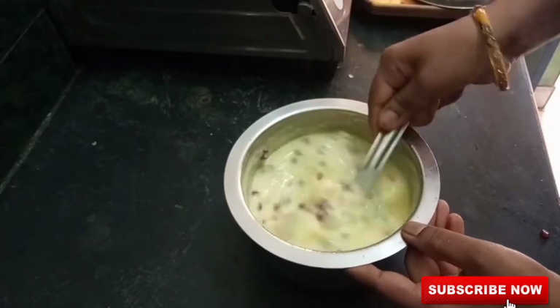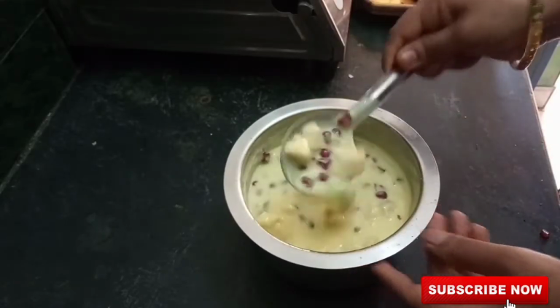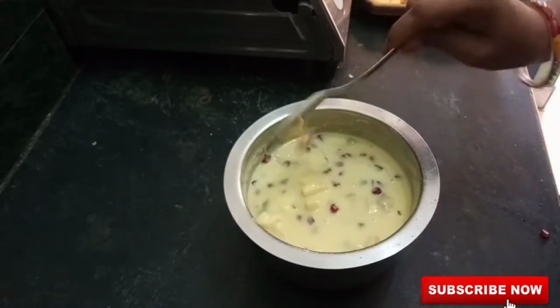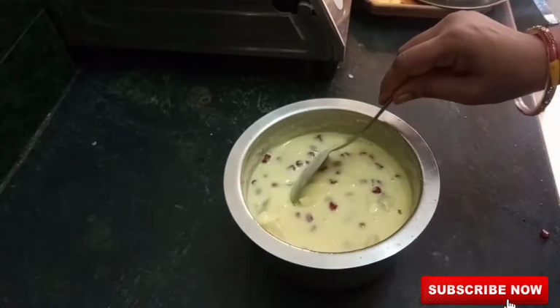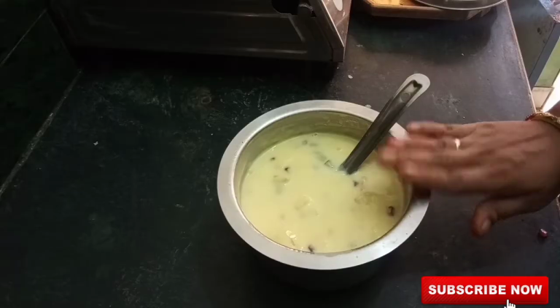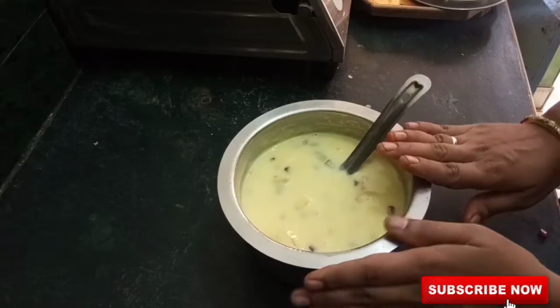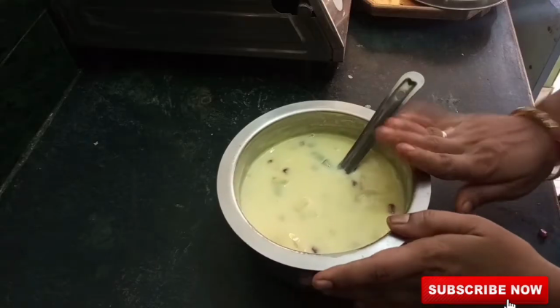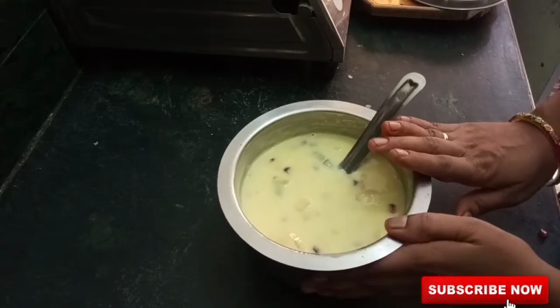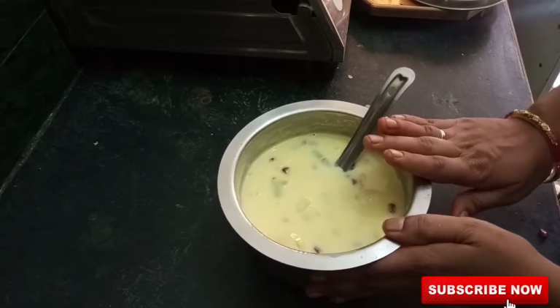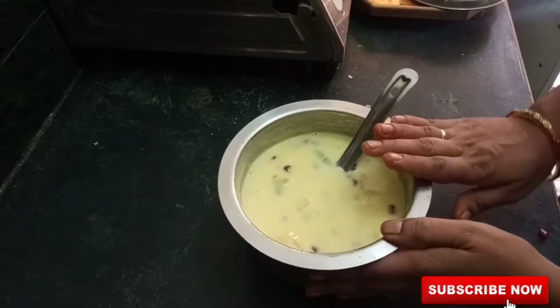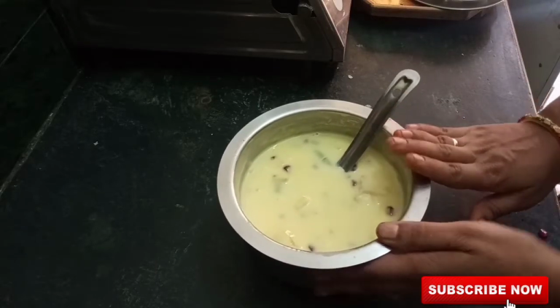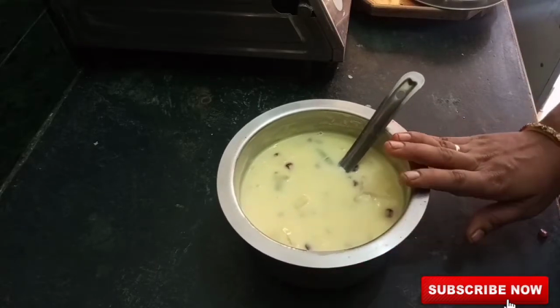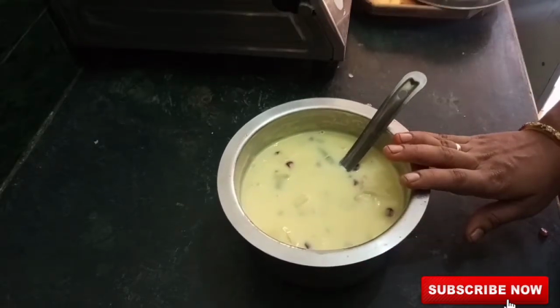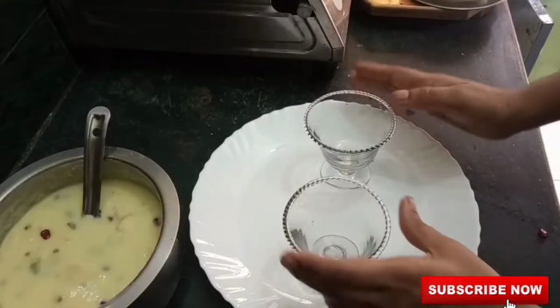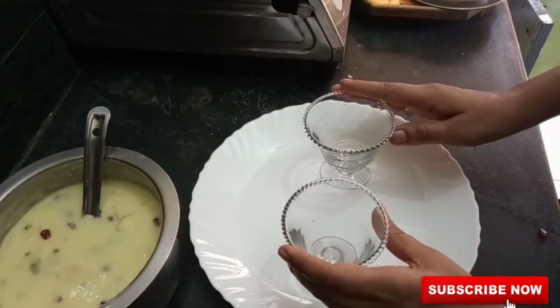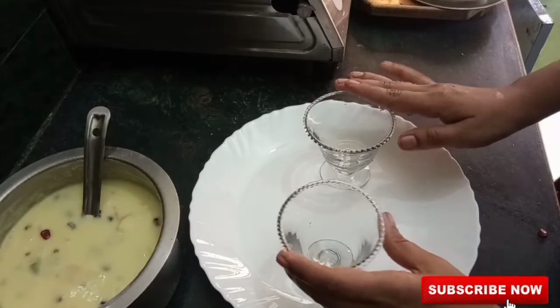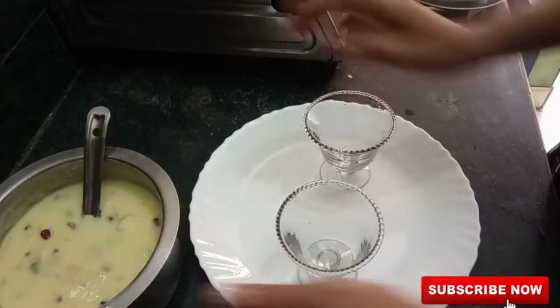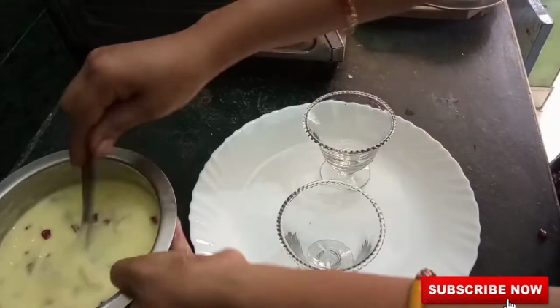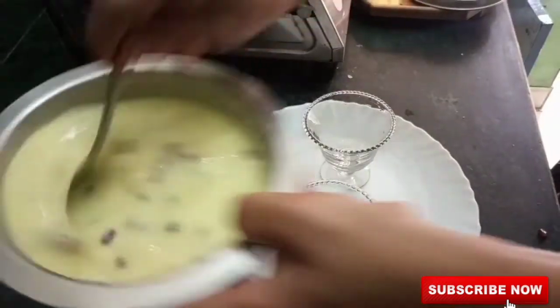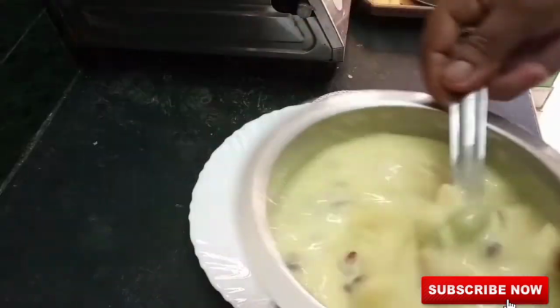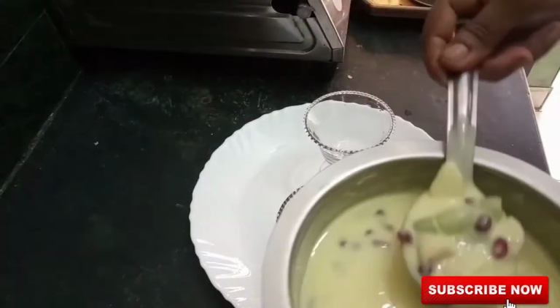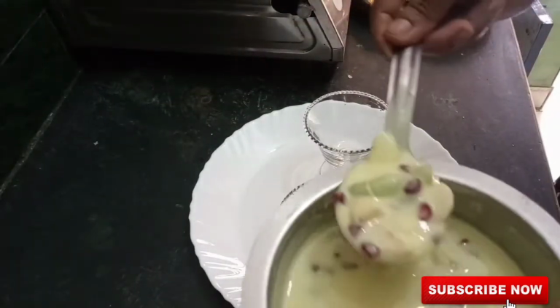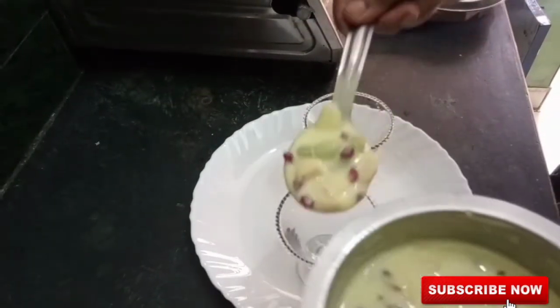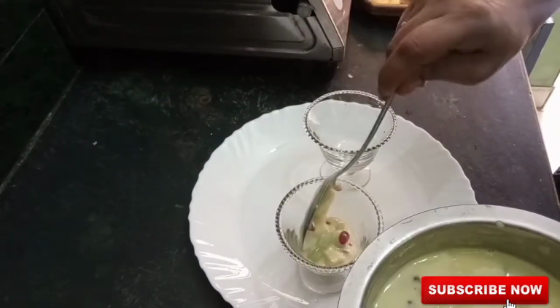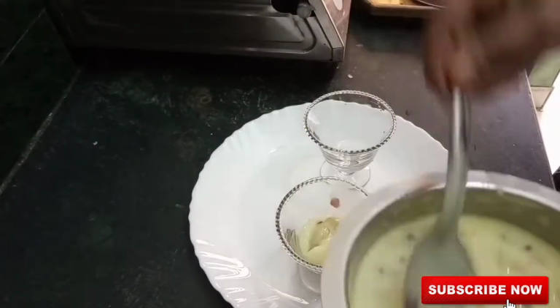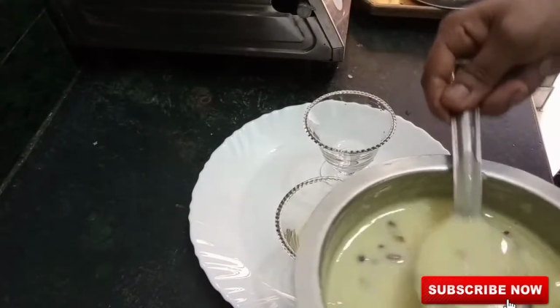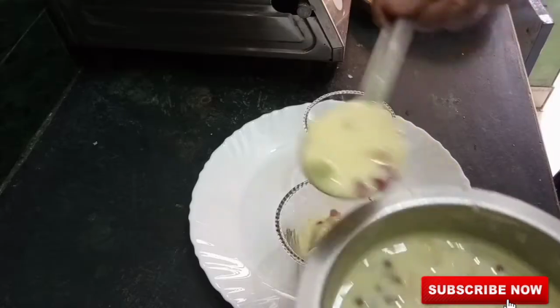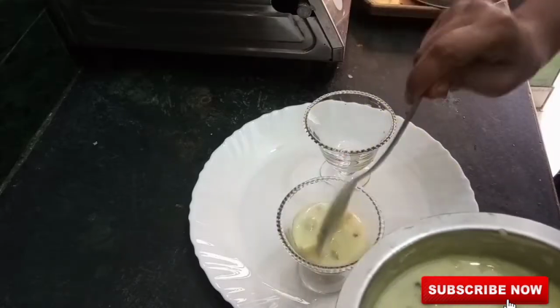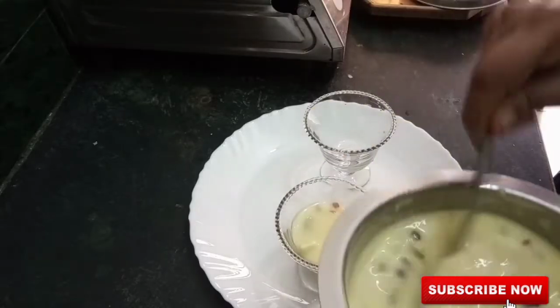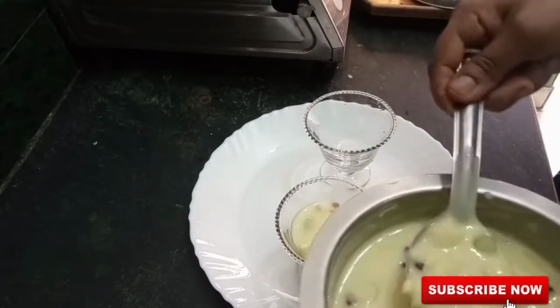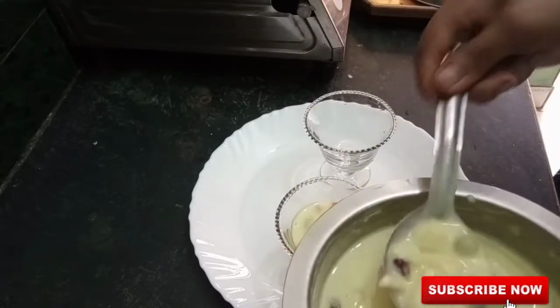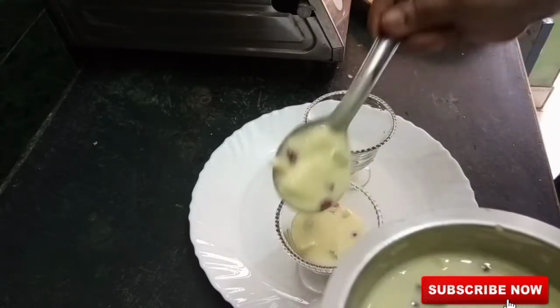We will mix some things once with a spoon. We will put the fruits in the fridge and serve them as a dish. I will now make all the fruits and flour smooth.